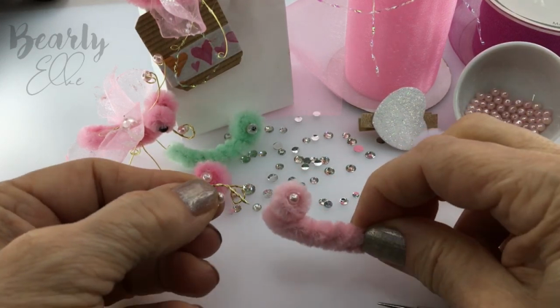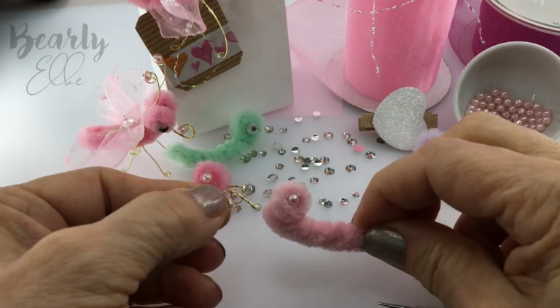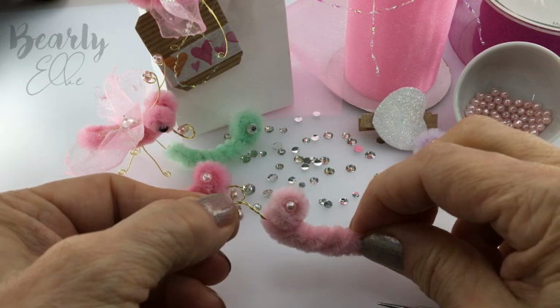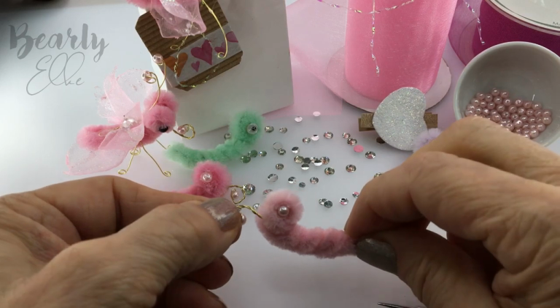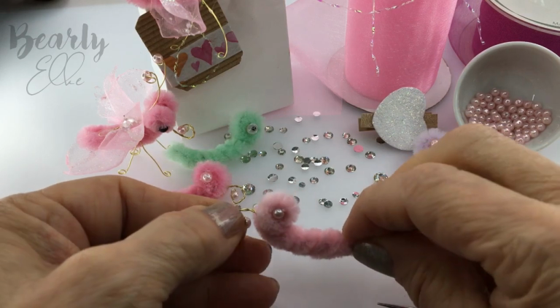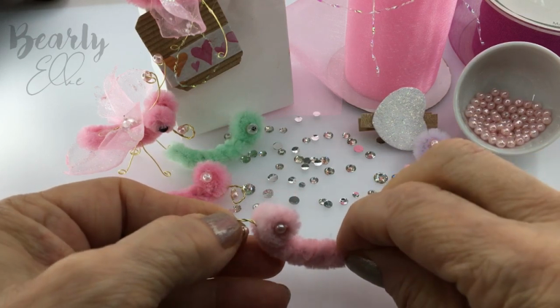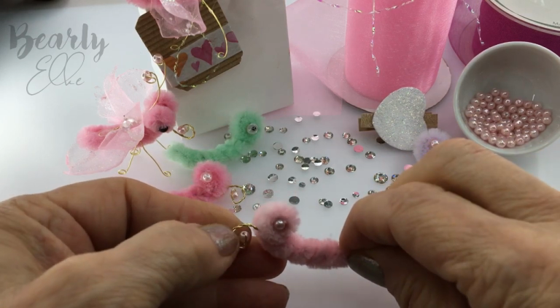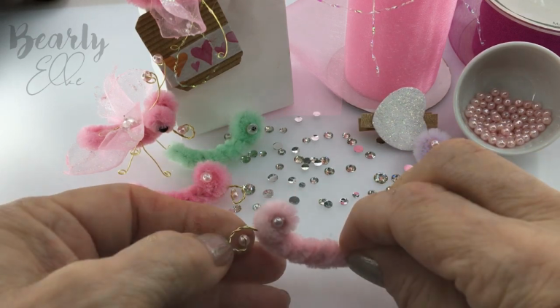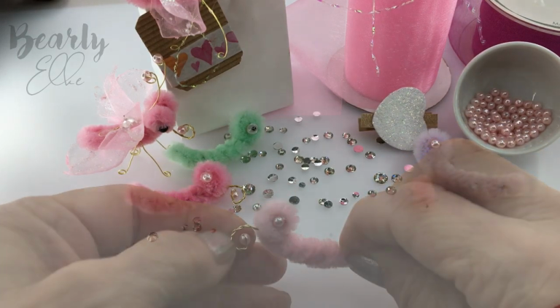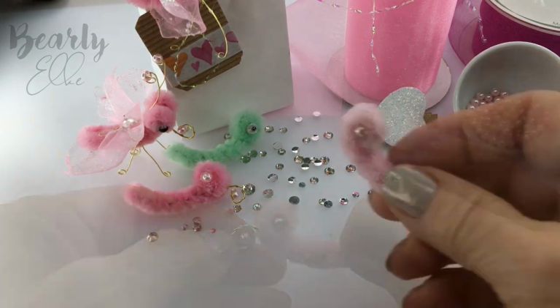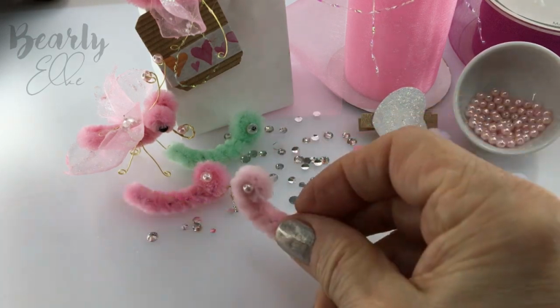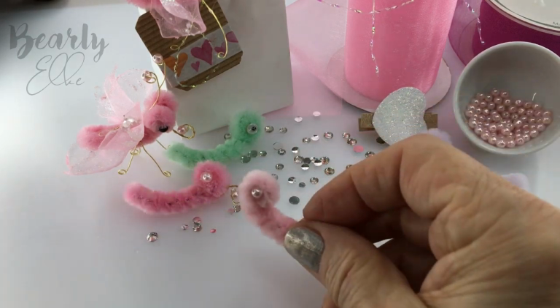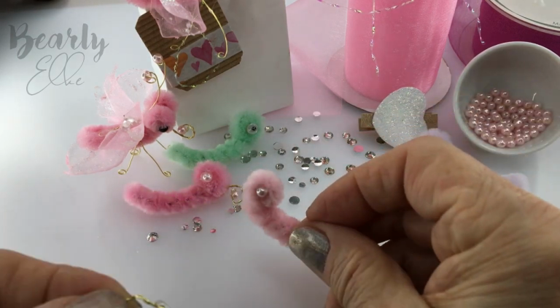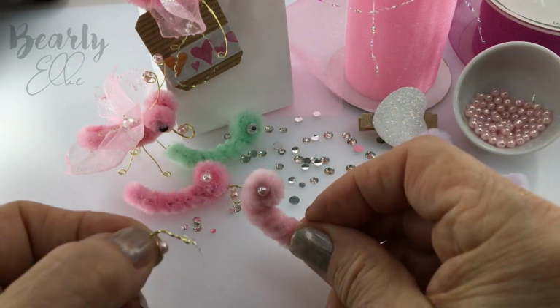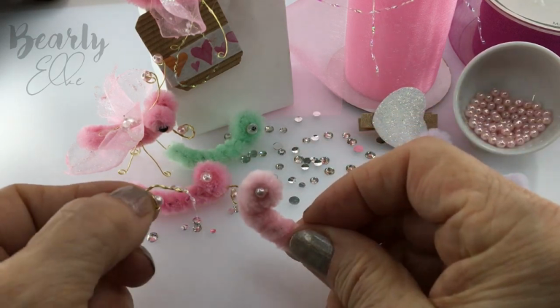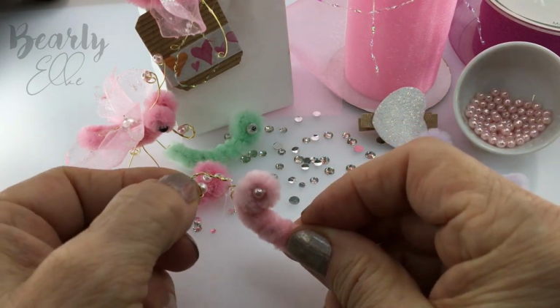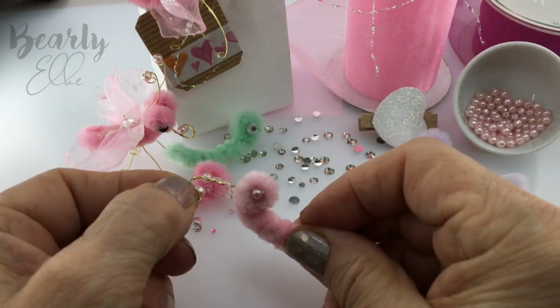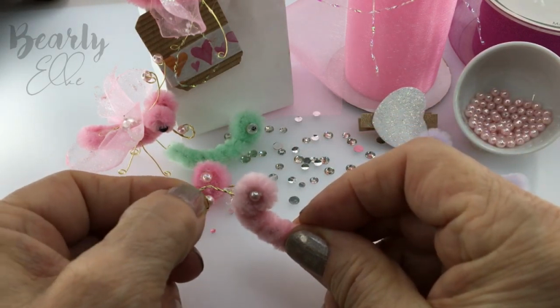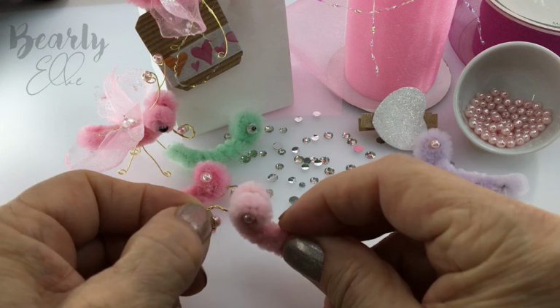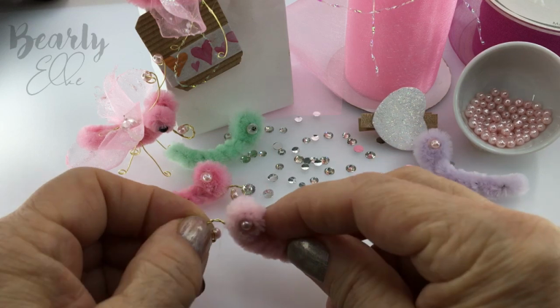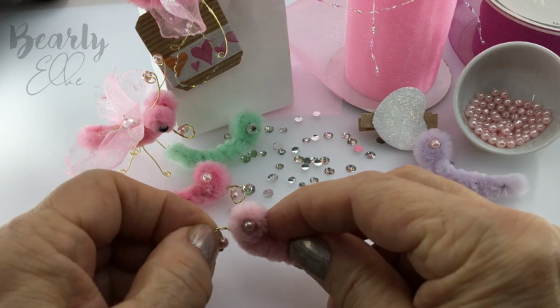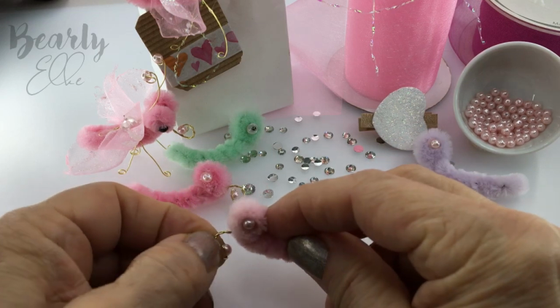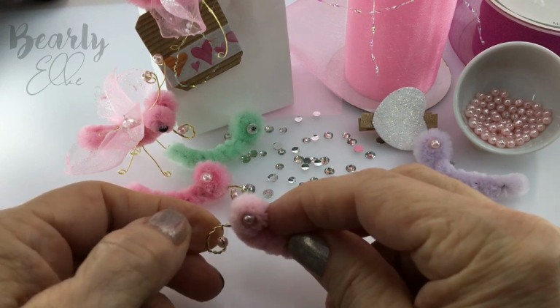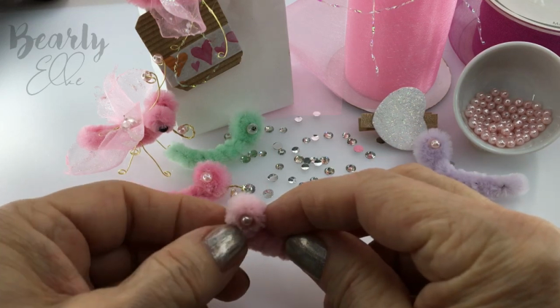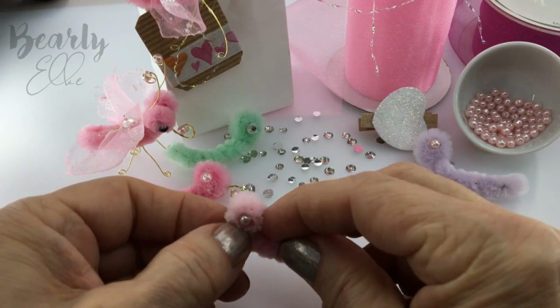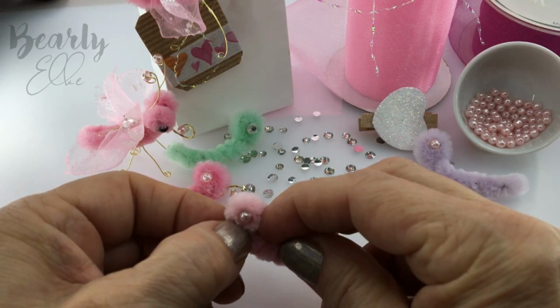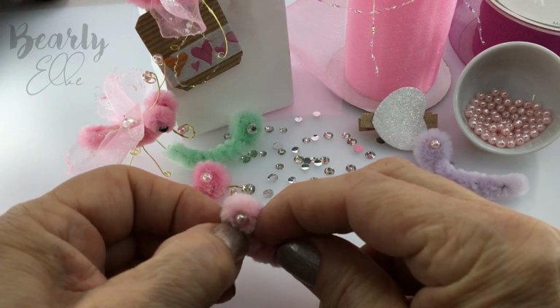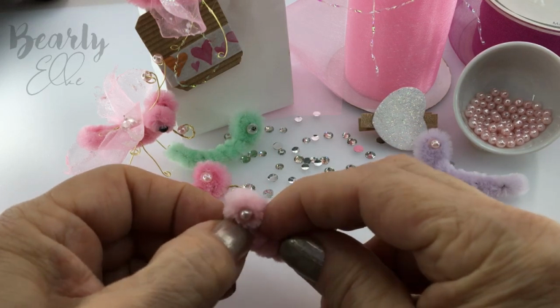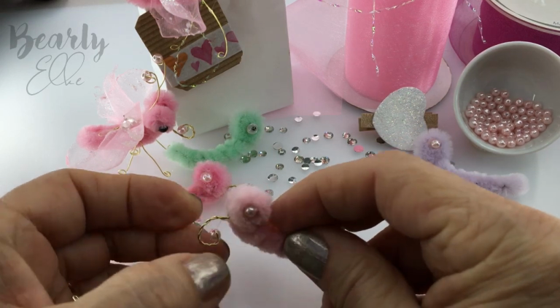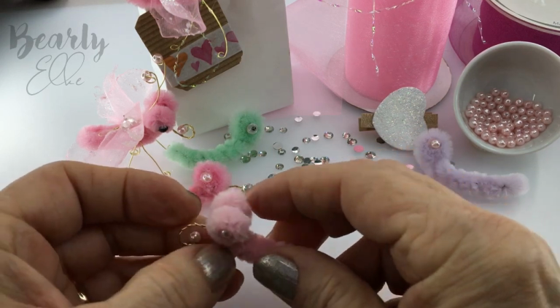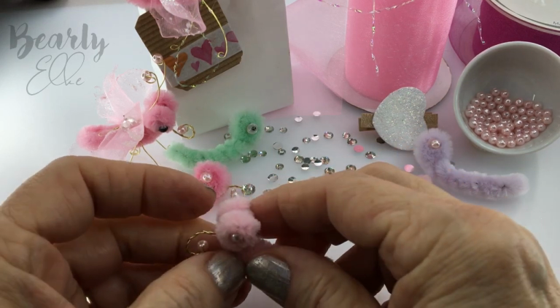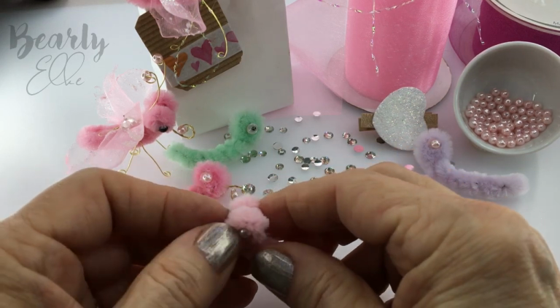Let's test it and see how it looks. That looks fine, so let's glue it into place. I'm using hot glue here. Give it a good squeeze, but make sure you don't burn your fingers.